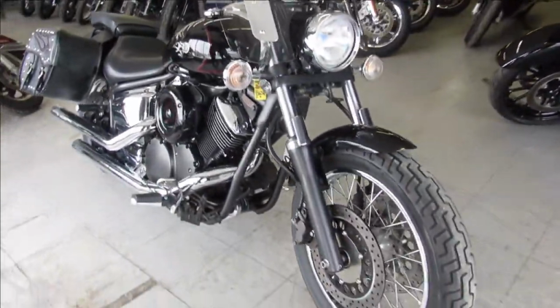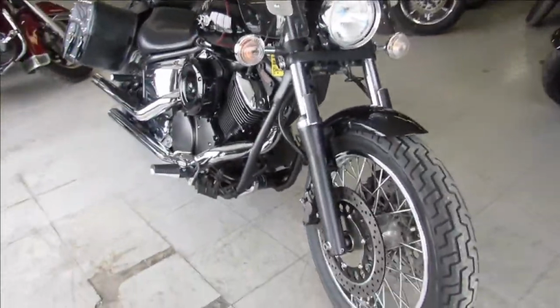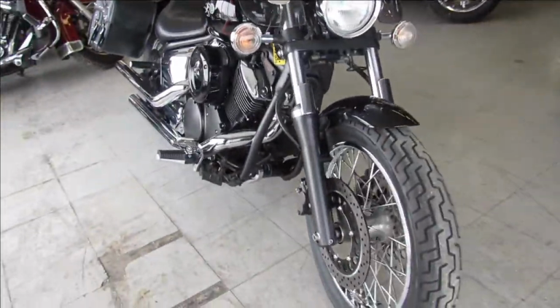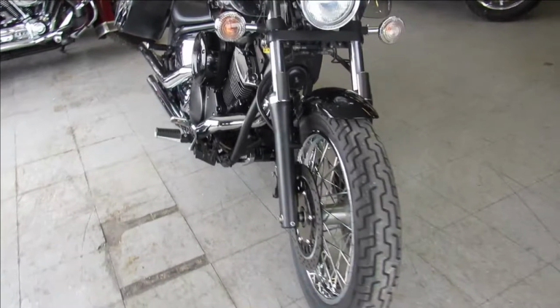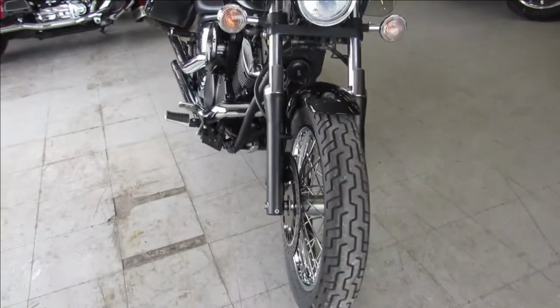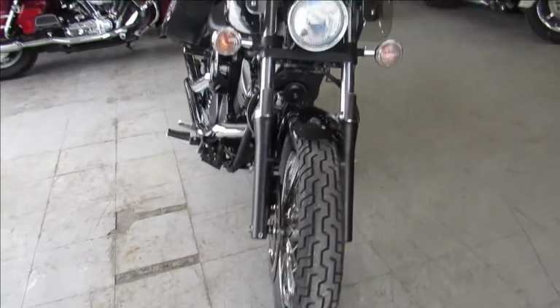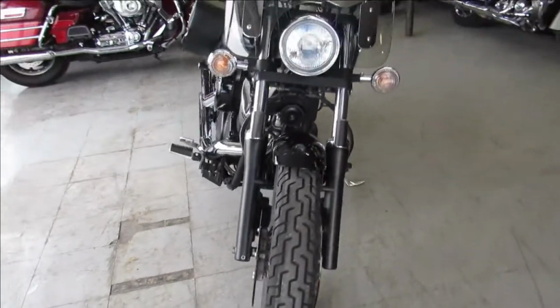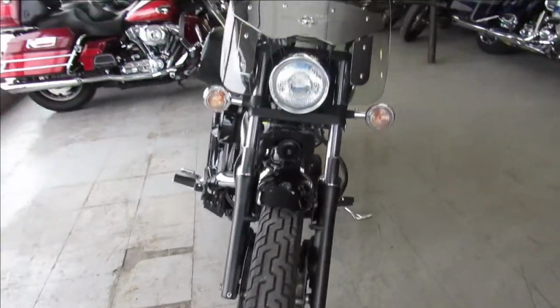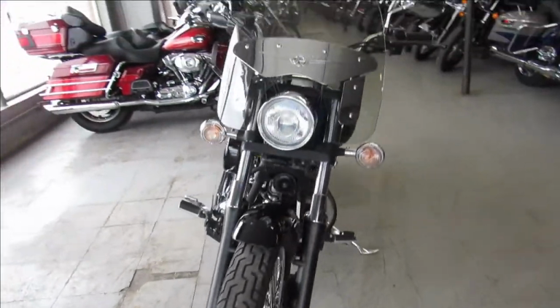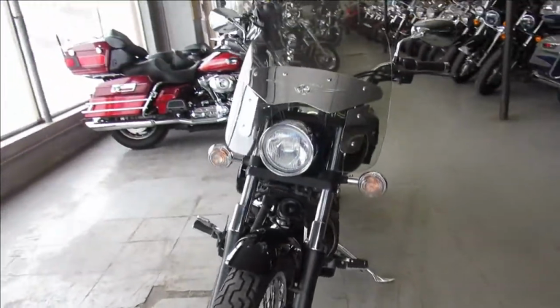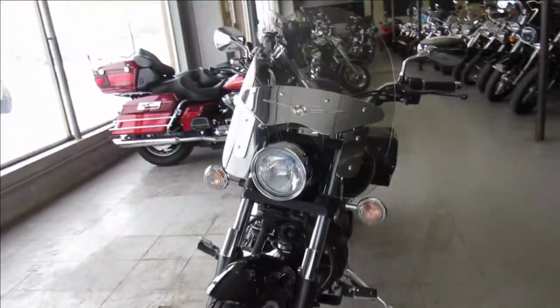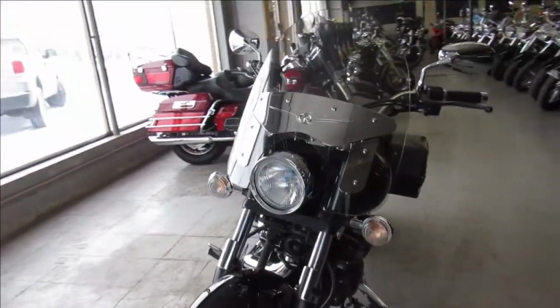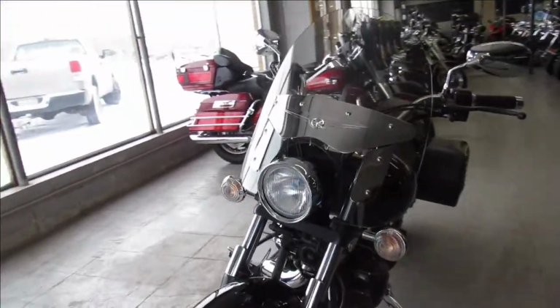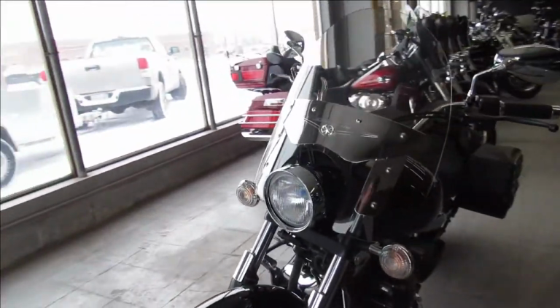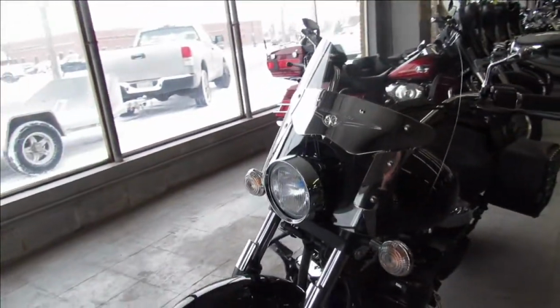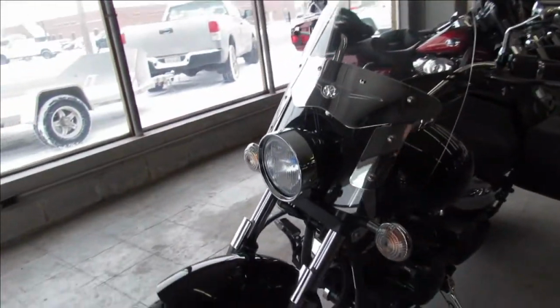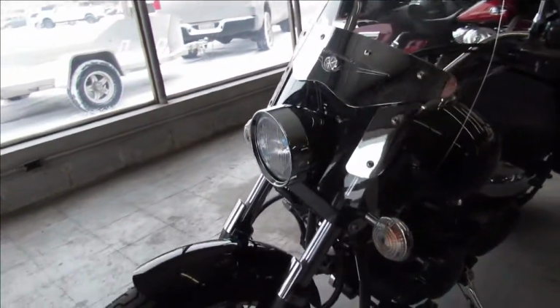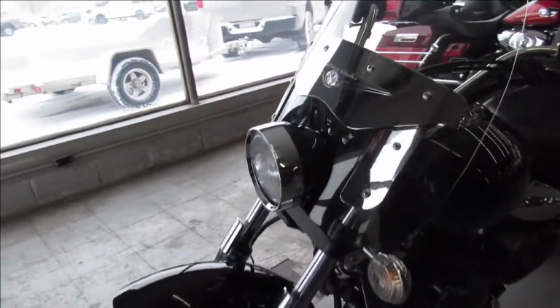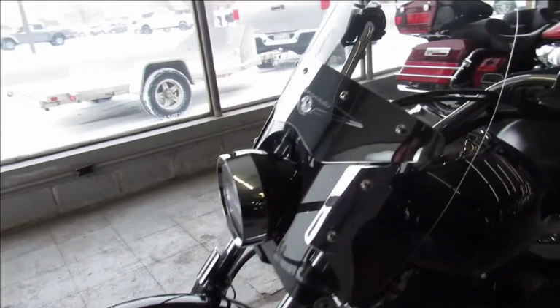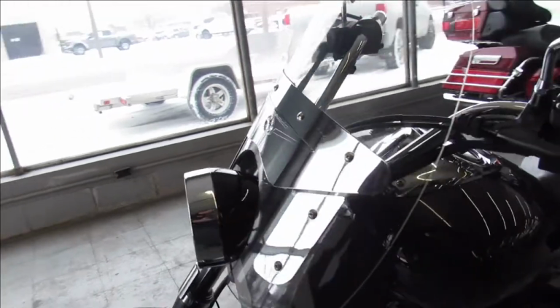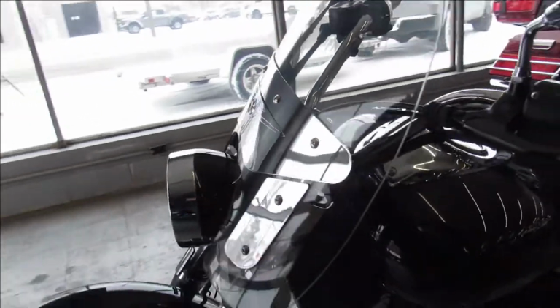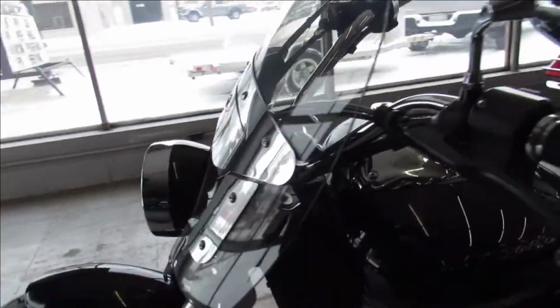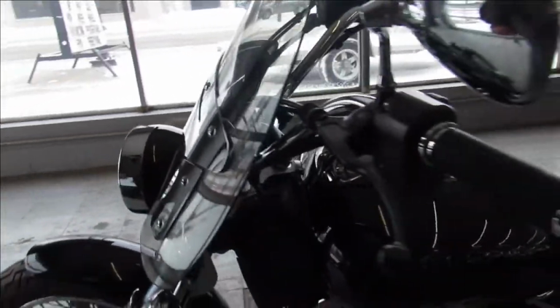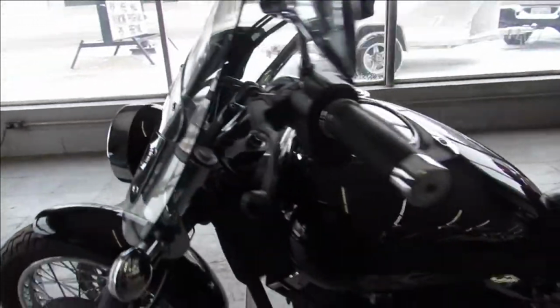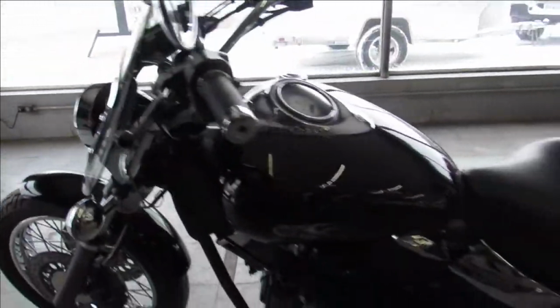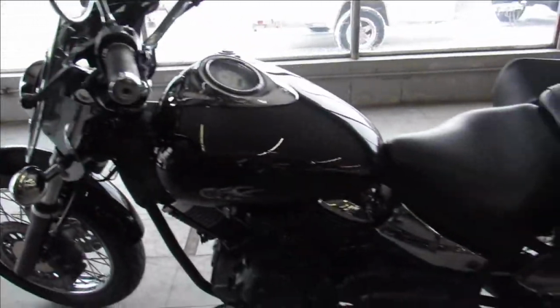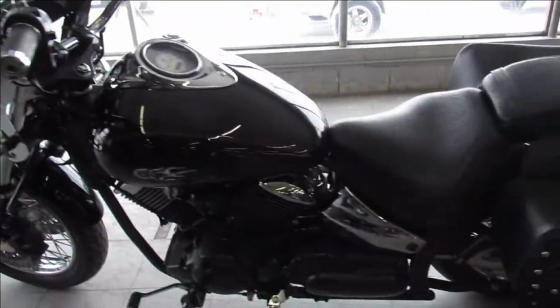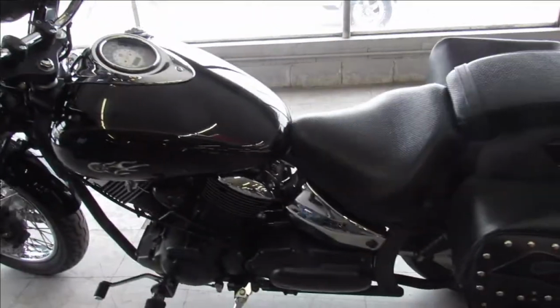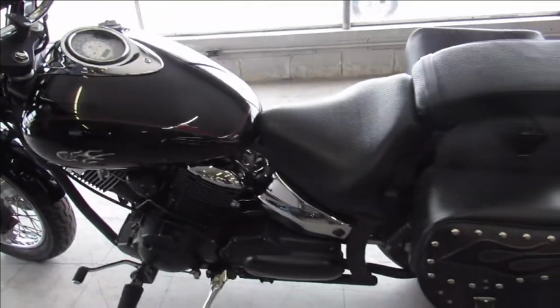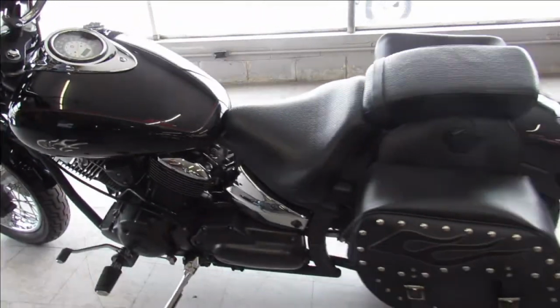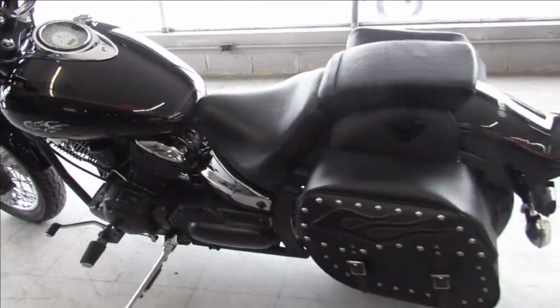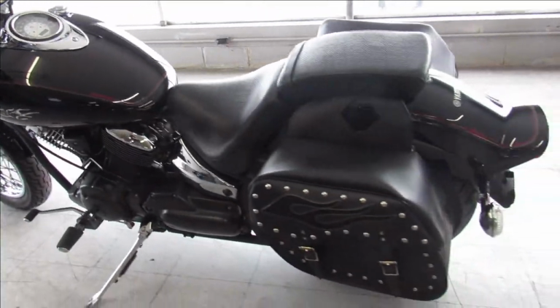This one here is a 2007 Yamaha V-Star 1100 for sale. It comes in Raven Black with tons of chrome, windshield, saddlebags, chrome lace wheels, Cobra exhaust — nice clean bike that runs strong.